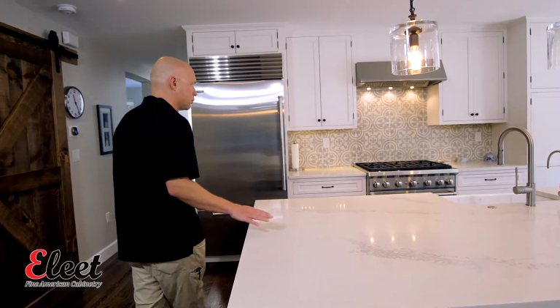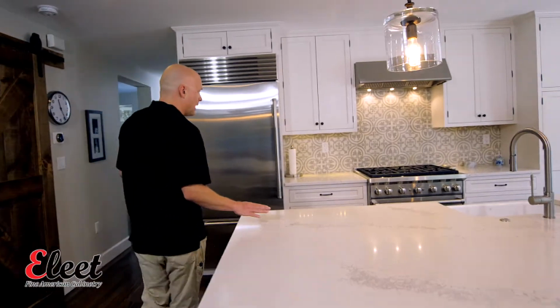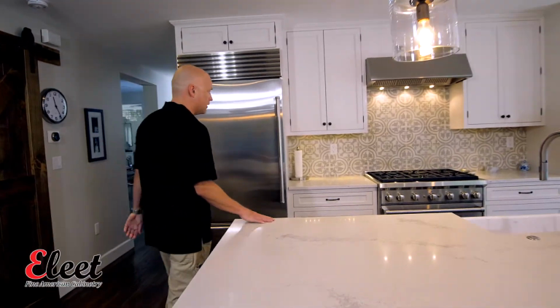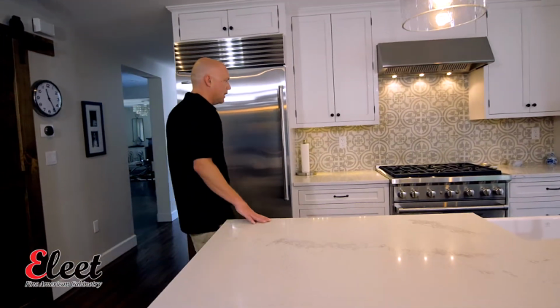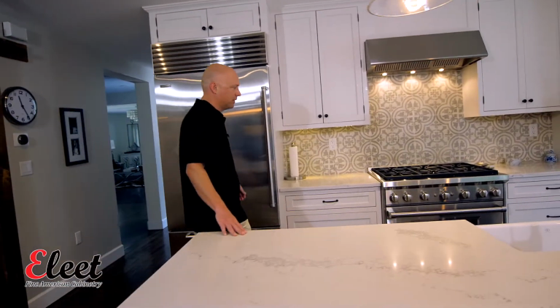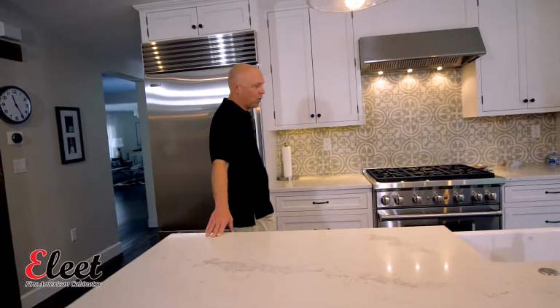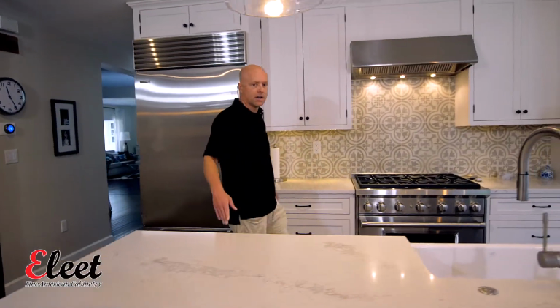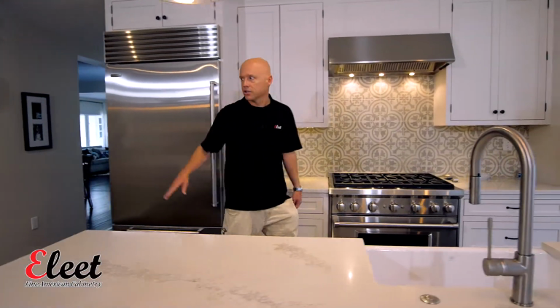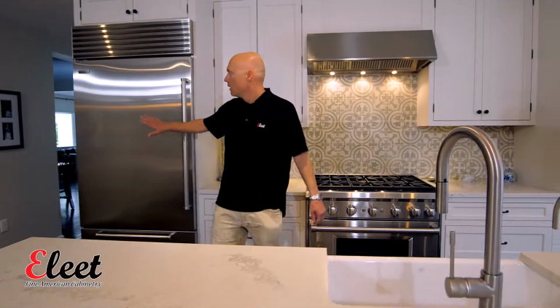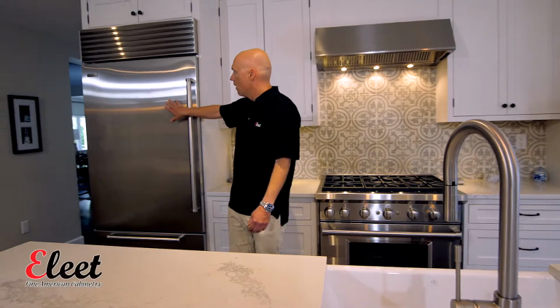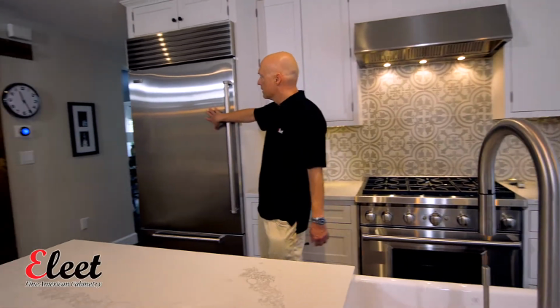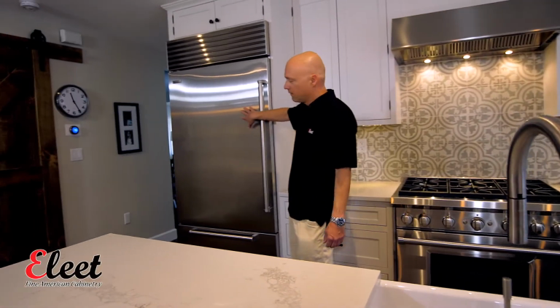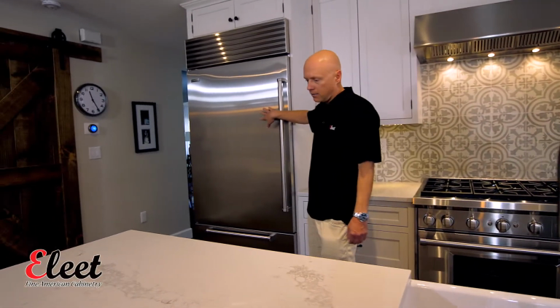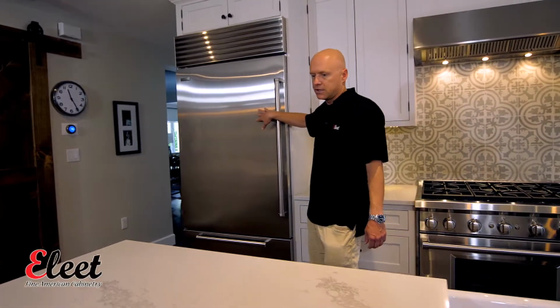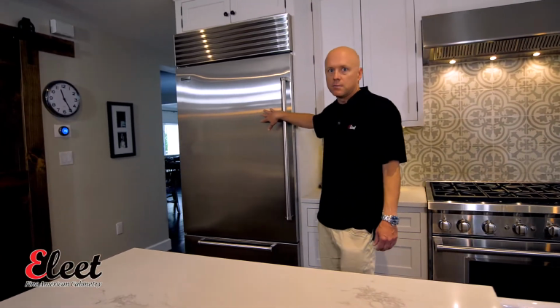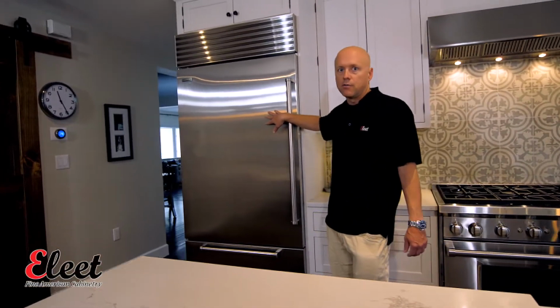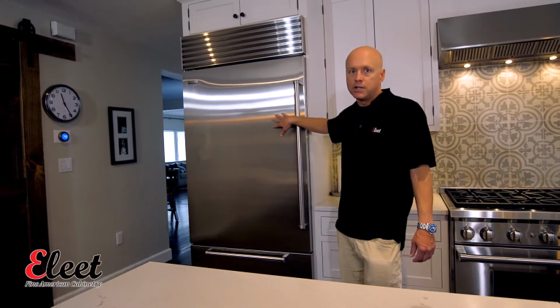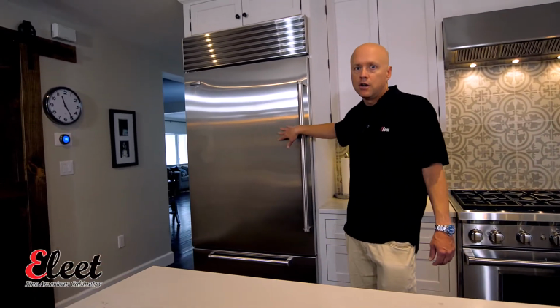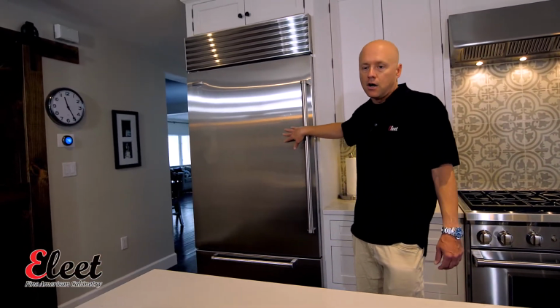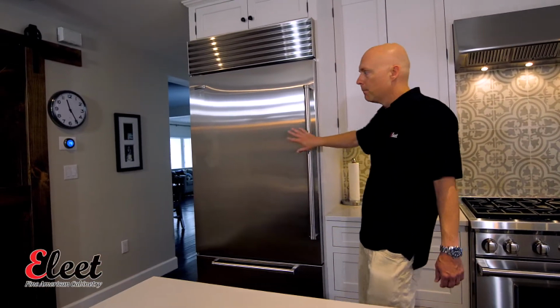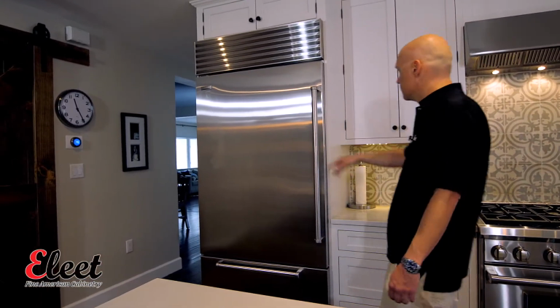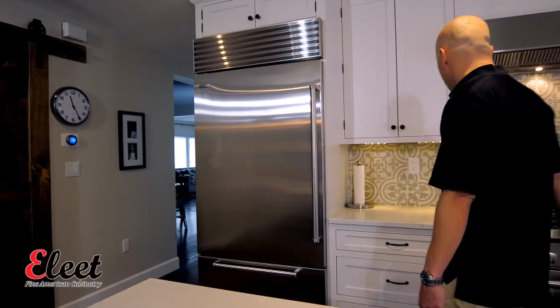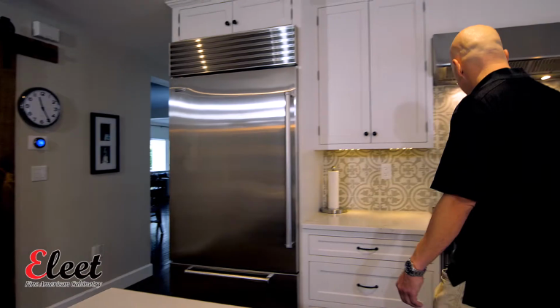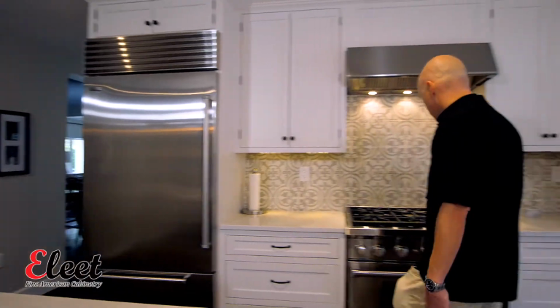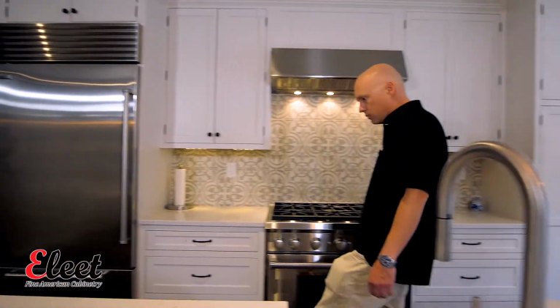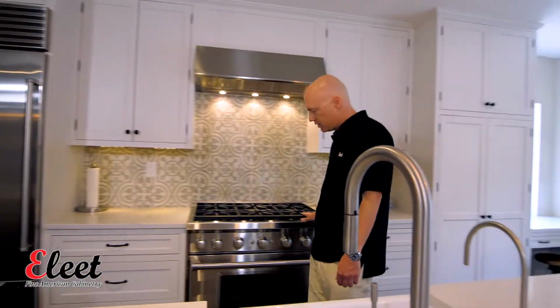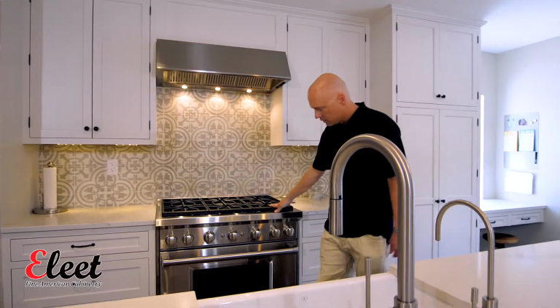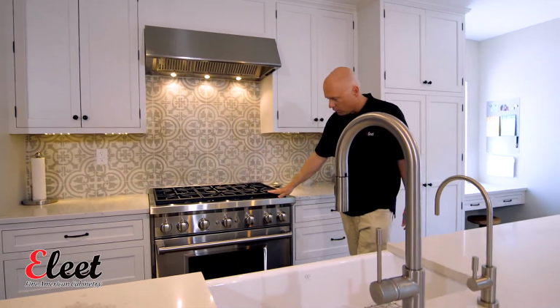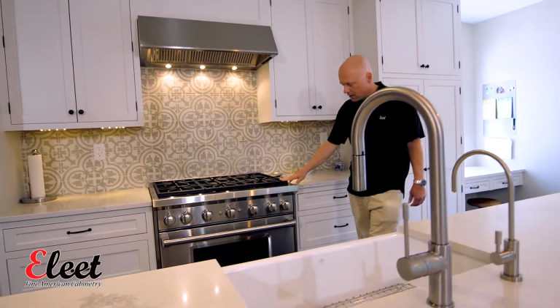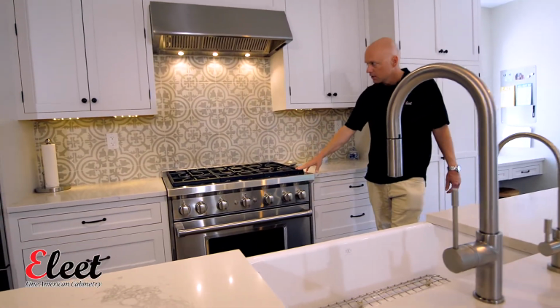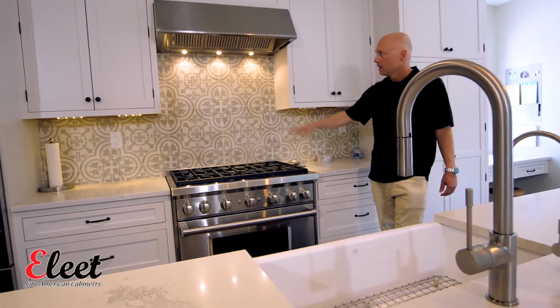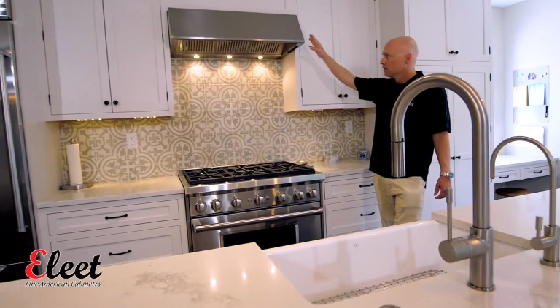Swinging around to the active or working side of the kitchen, on this end we've got a 36-inch Sub-Zero fridge. To the right of that we've got this Wolf range and a nice hood.